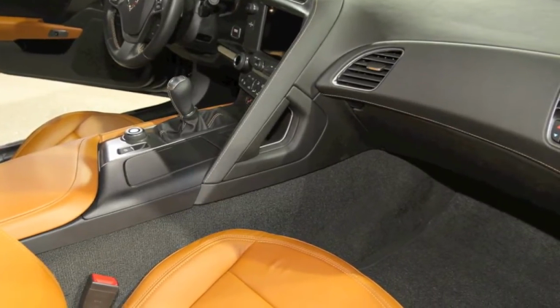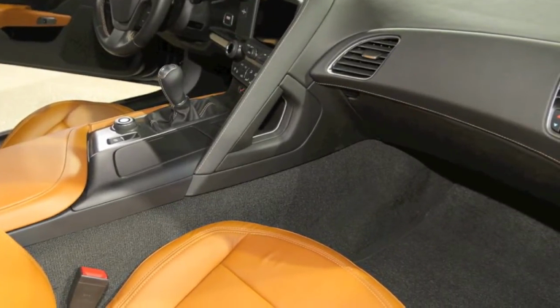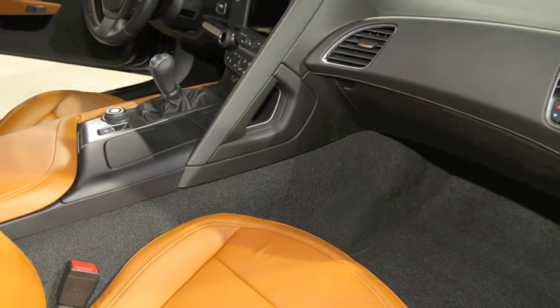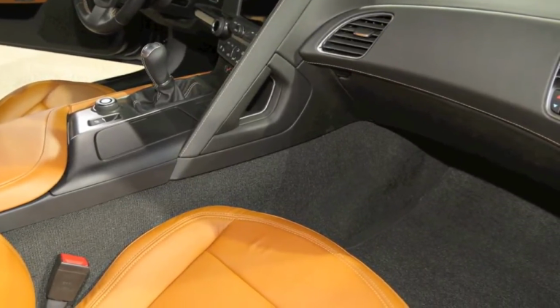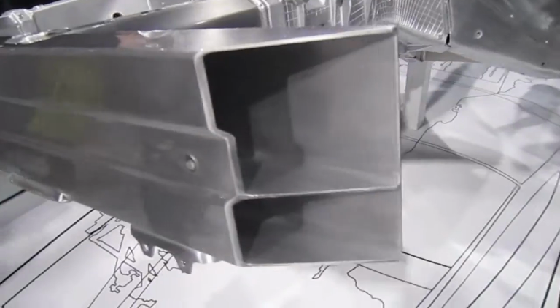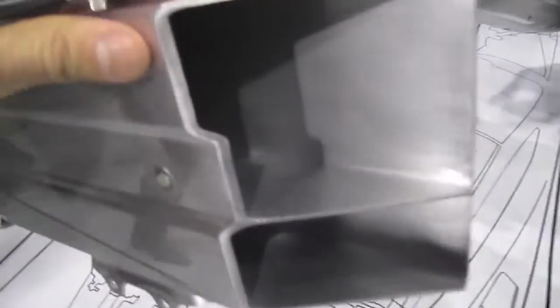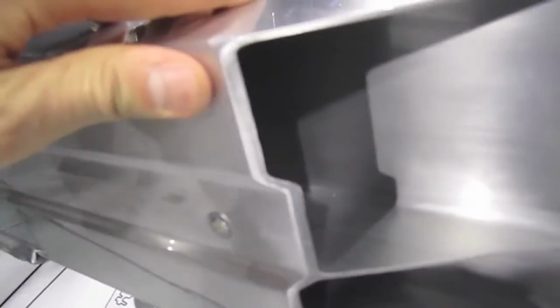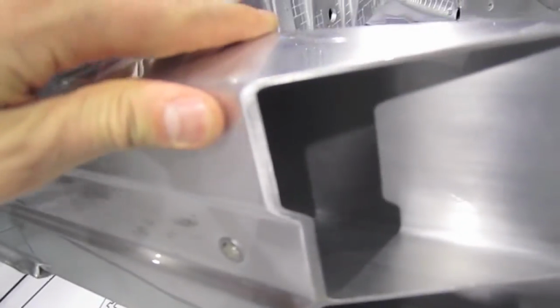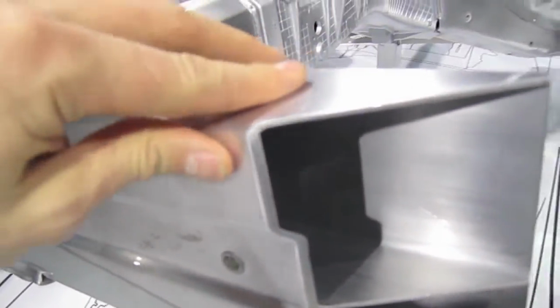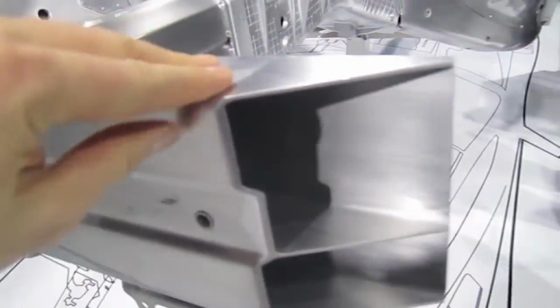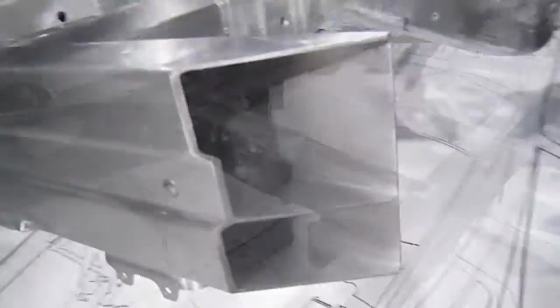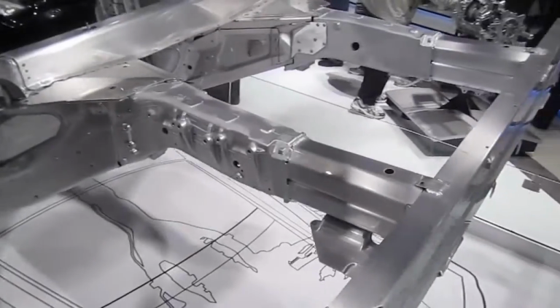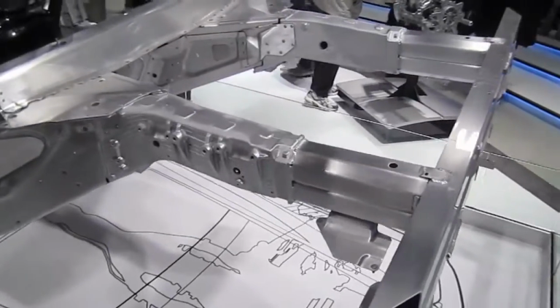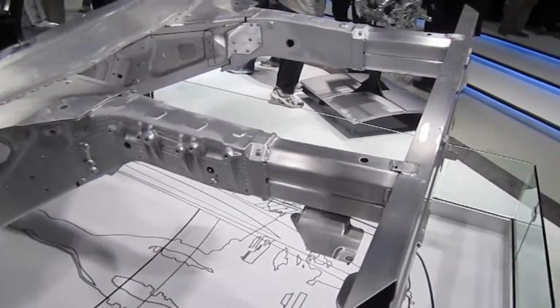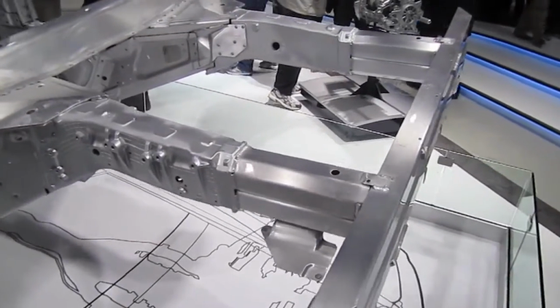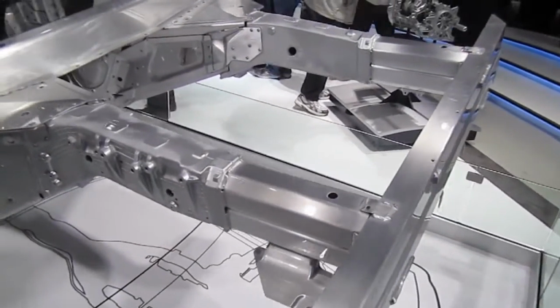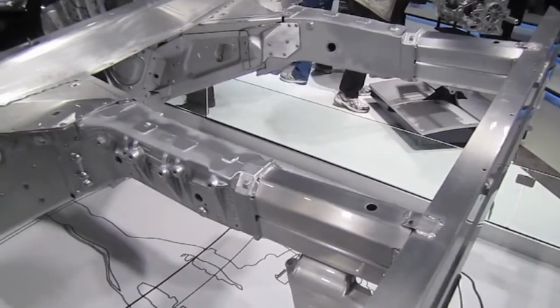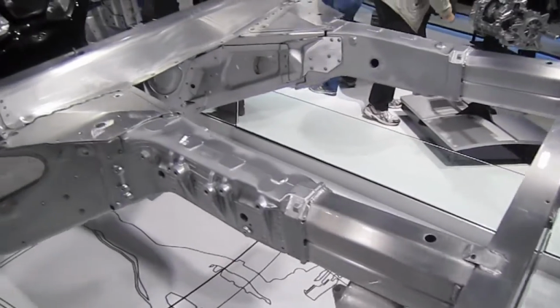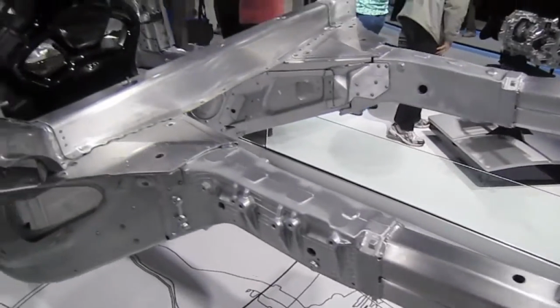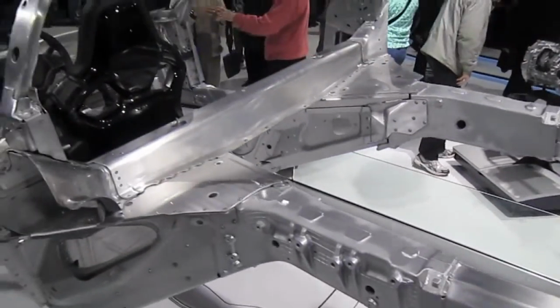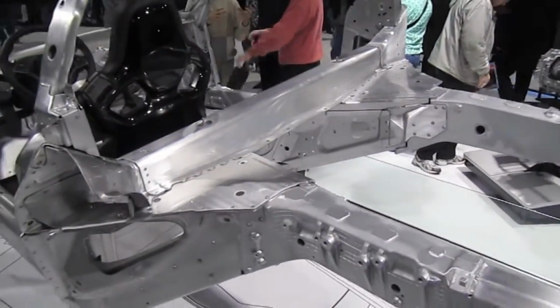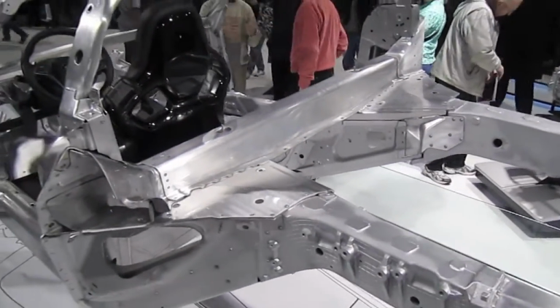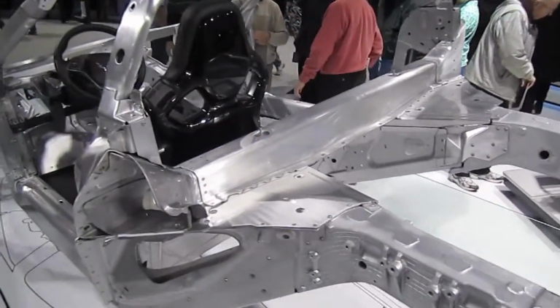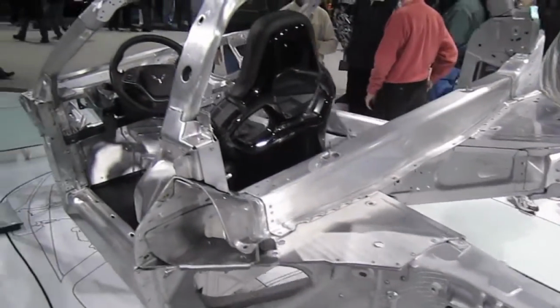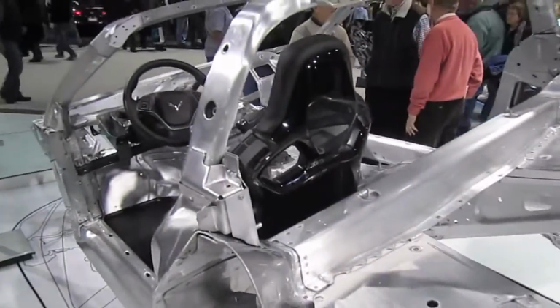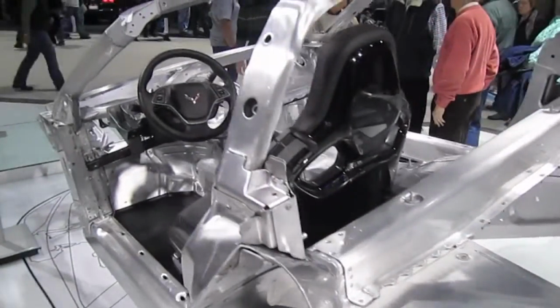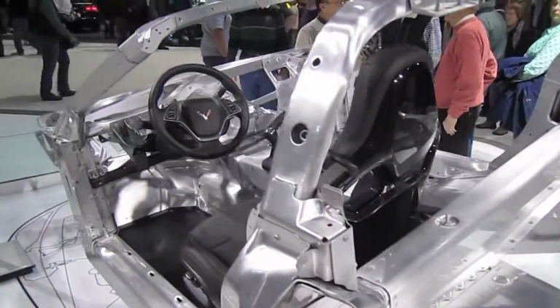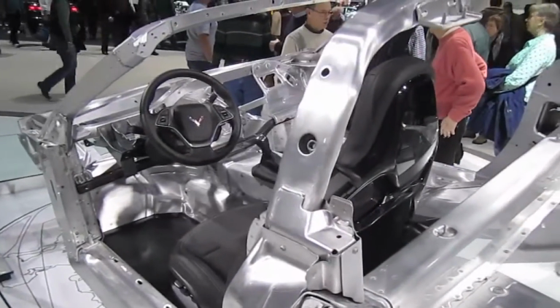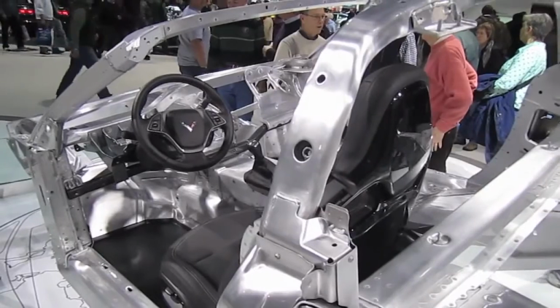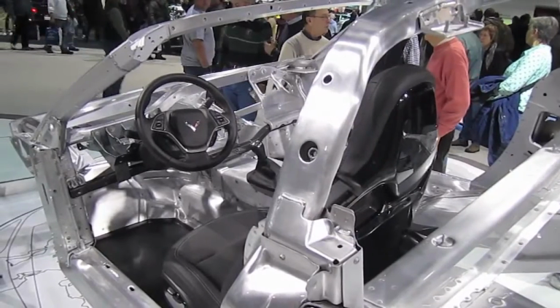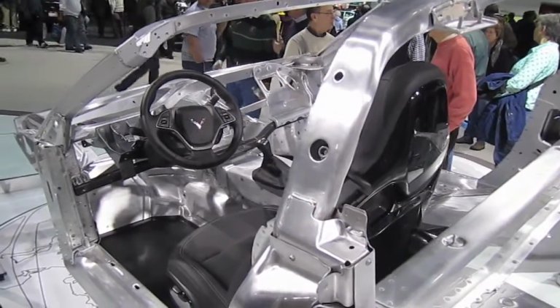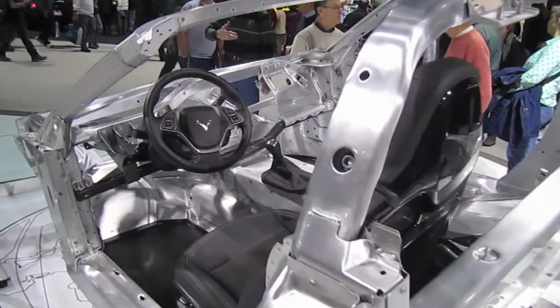The full aluminum frame is 57% stiffer and 99 pounds lighter. Even within the frame, there are different techniques used, like halo cast aluminum and stamped parts, and a lot of individual stampings welded together.